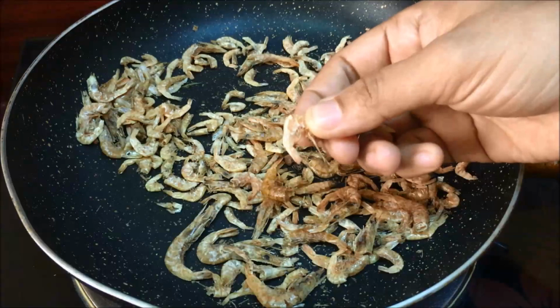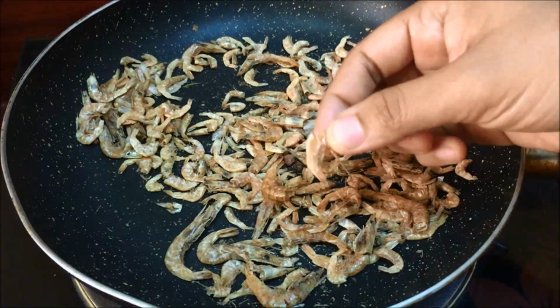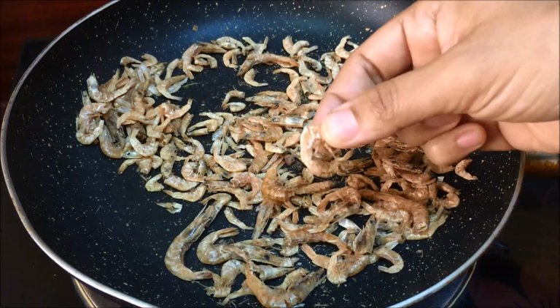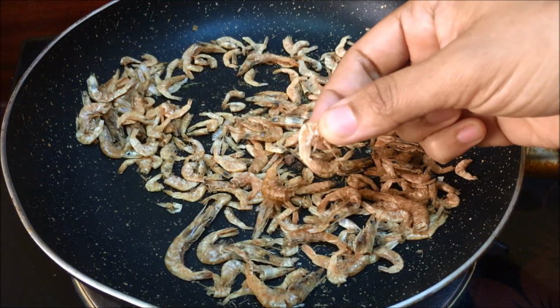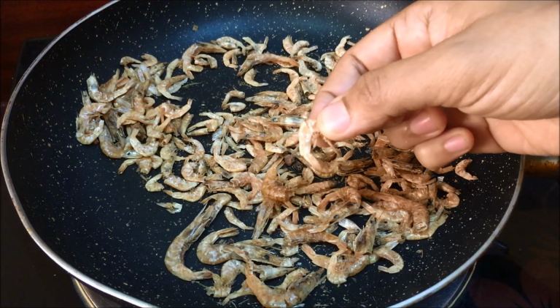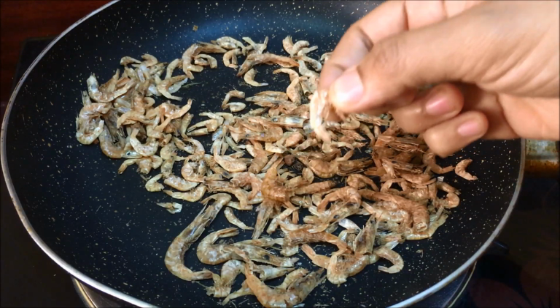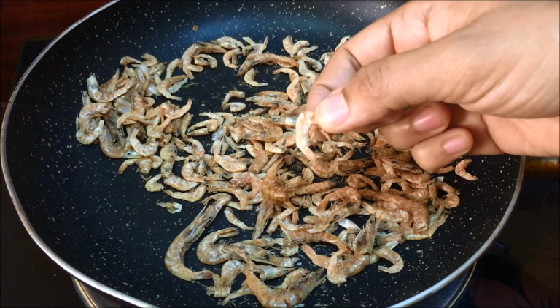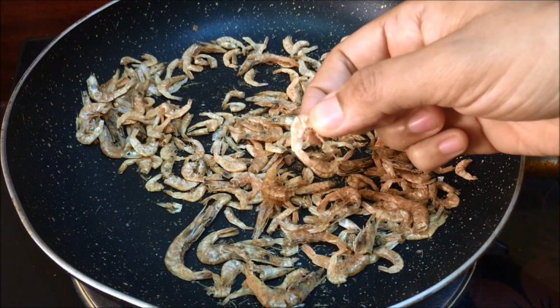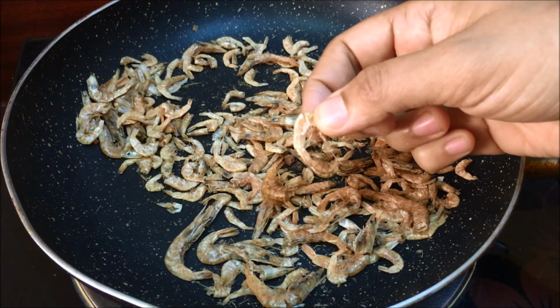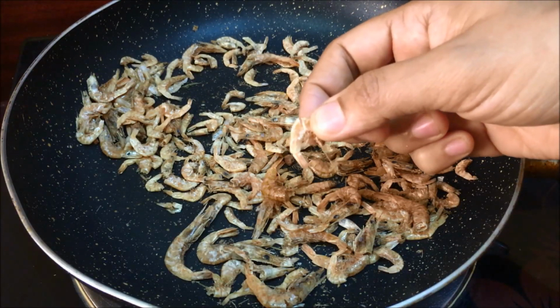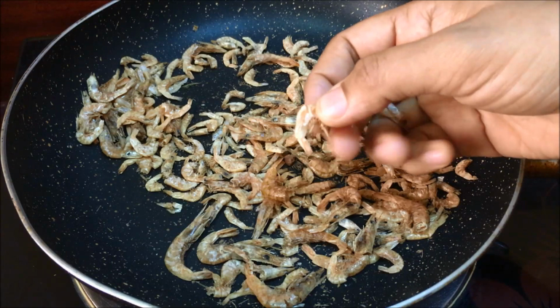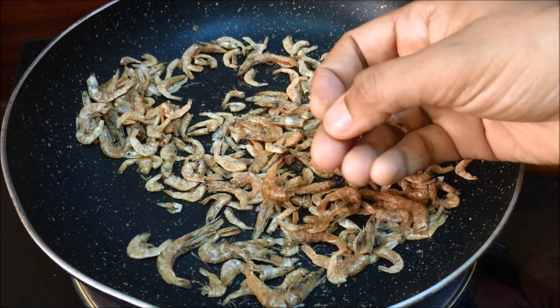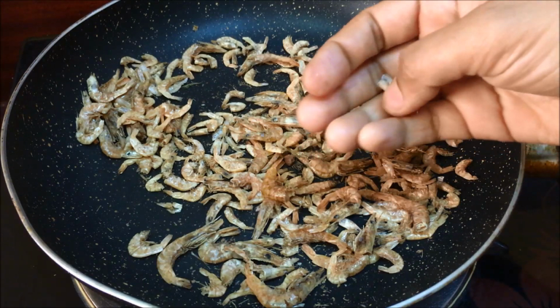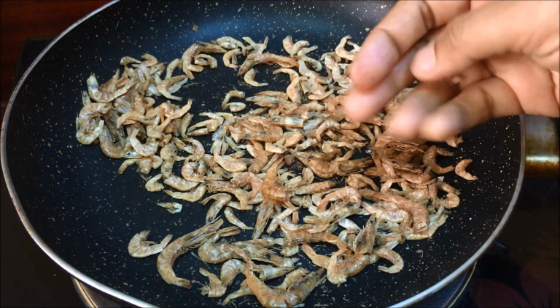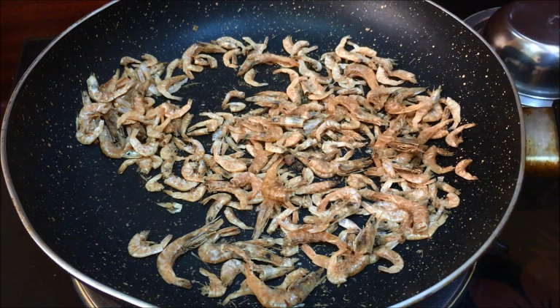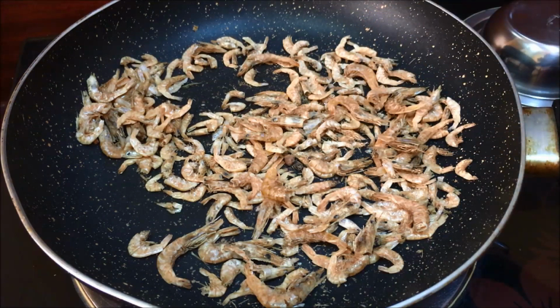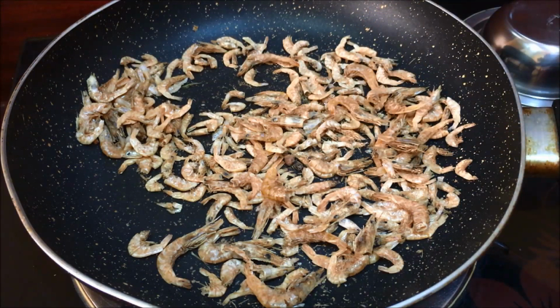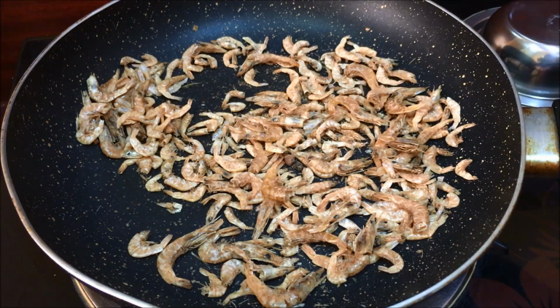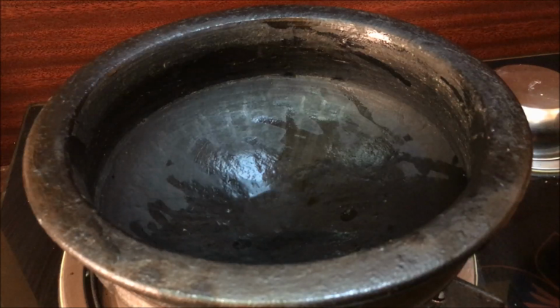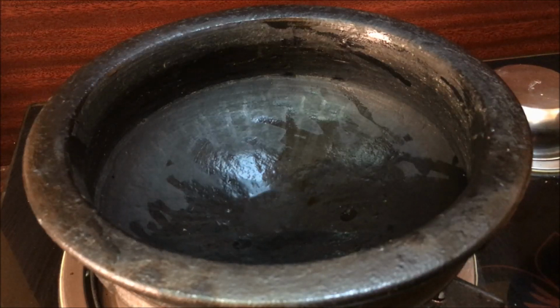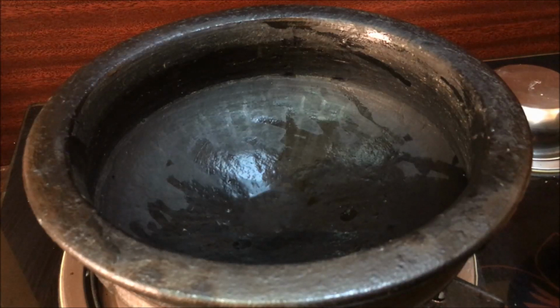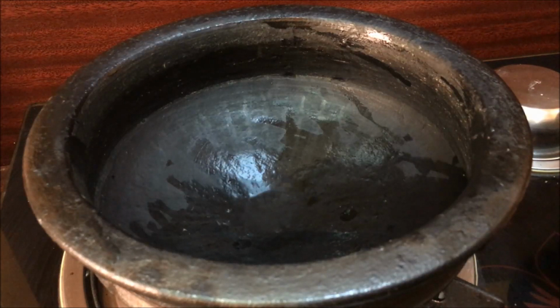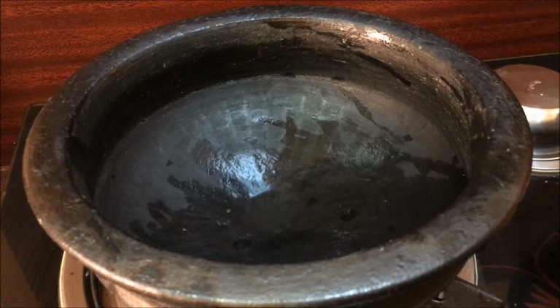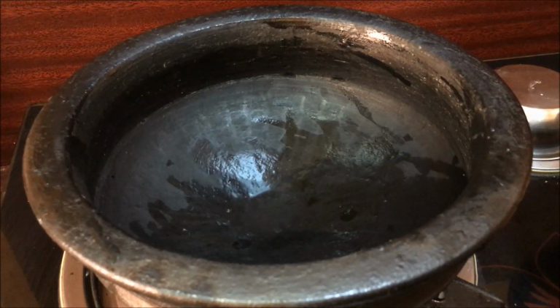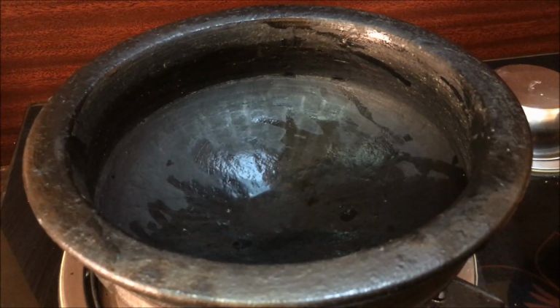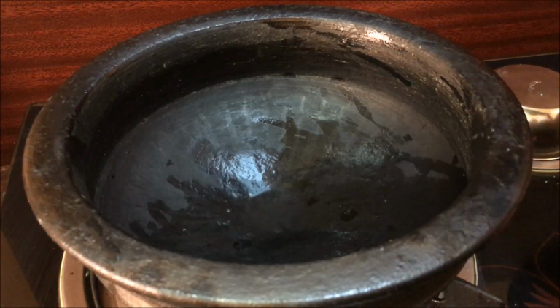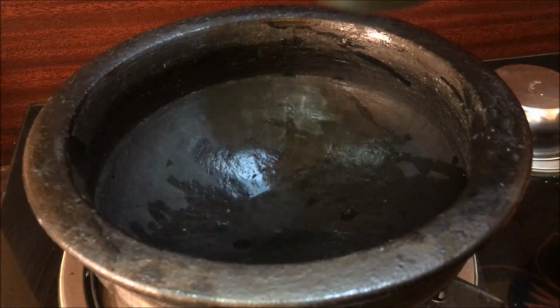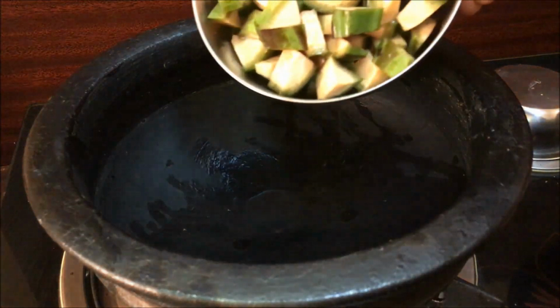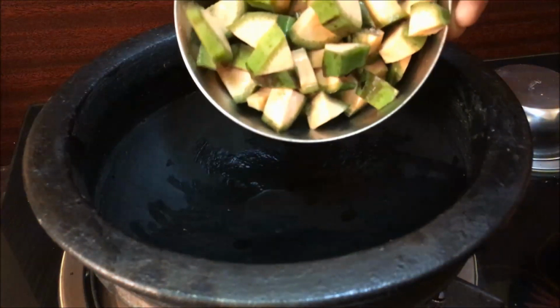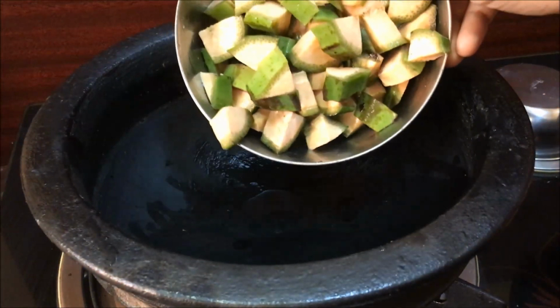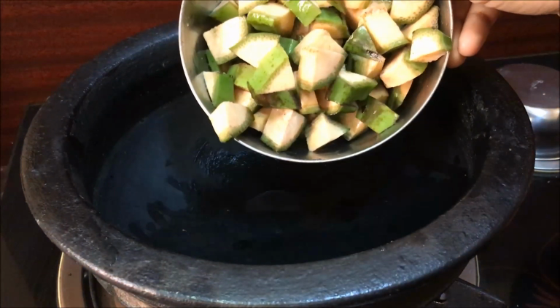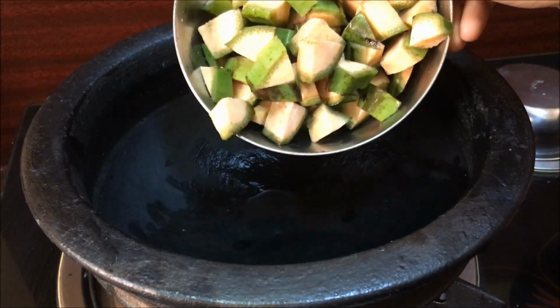I will put the rice on the bottom of the rice. This rice is ready. We can put the rice on. Since this rice is ready, I will take a little bit of rice.